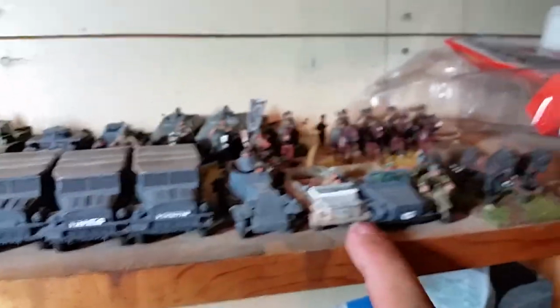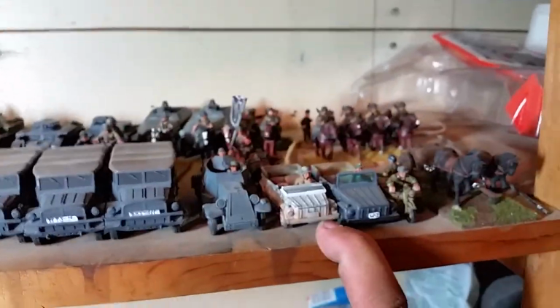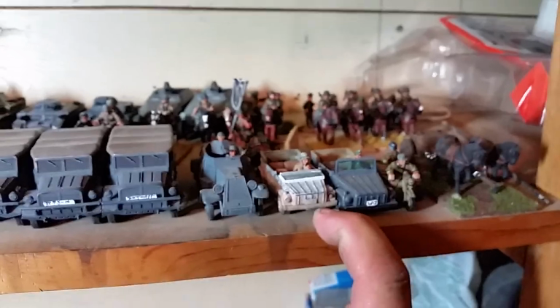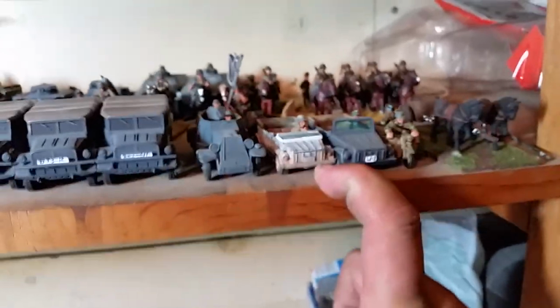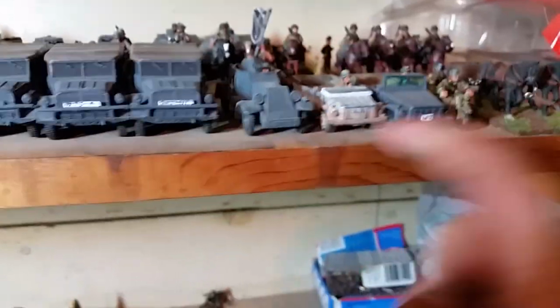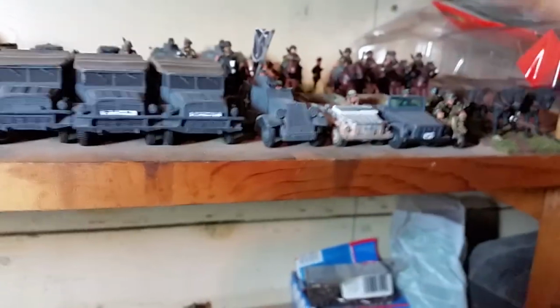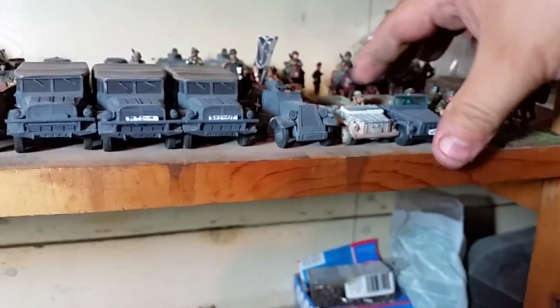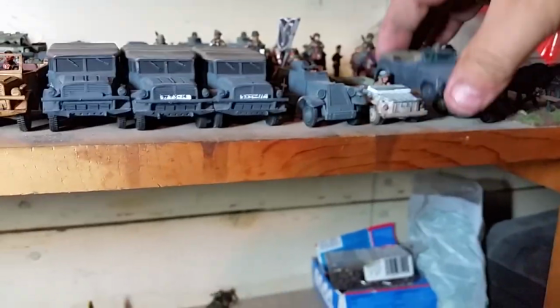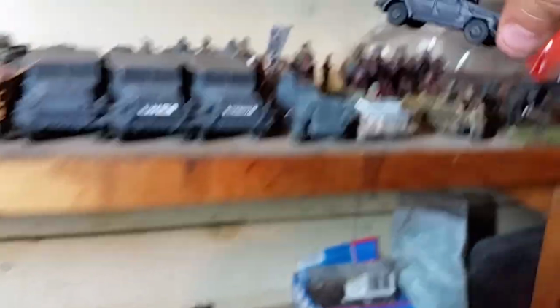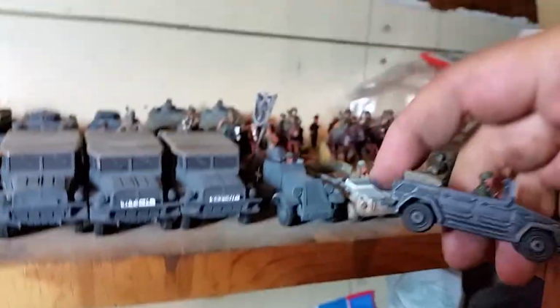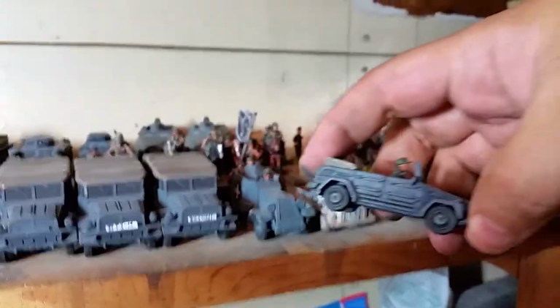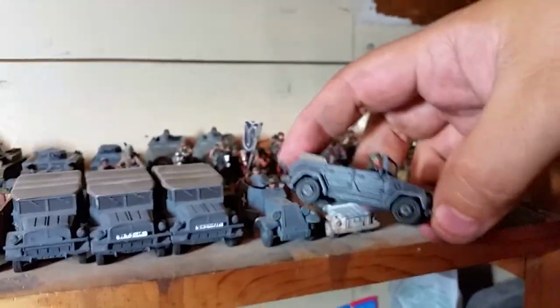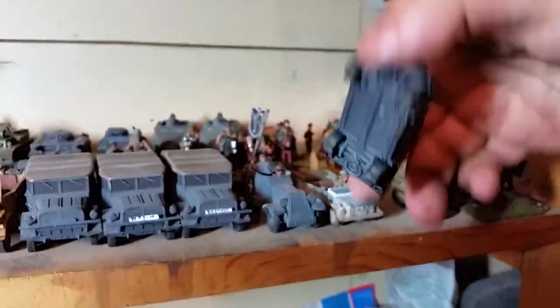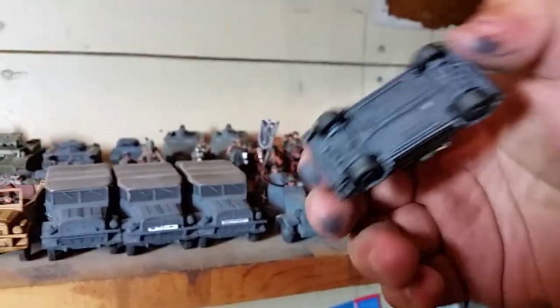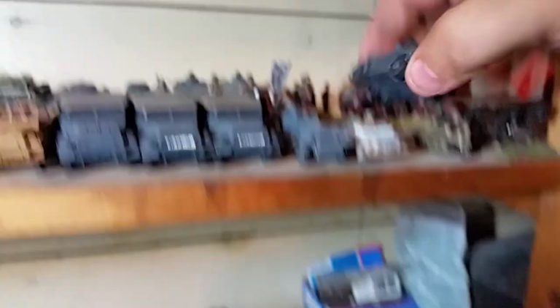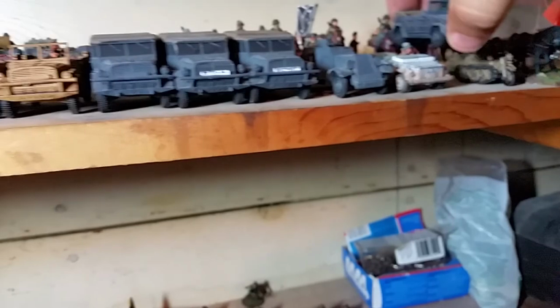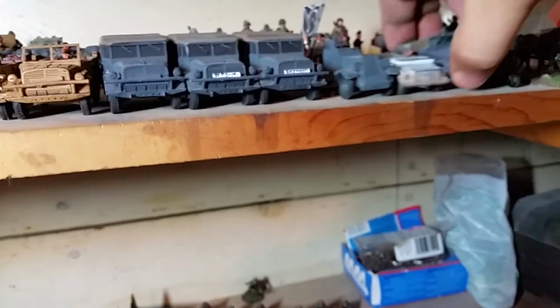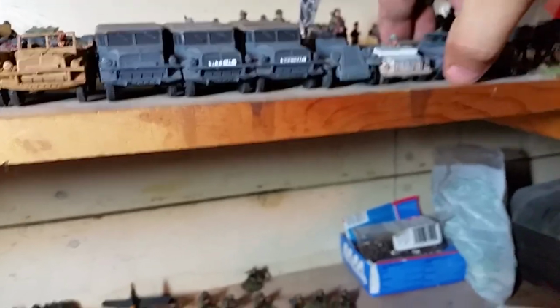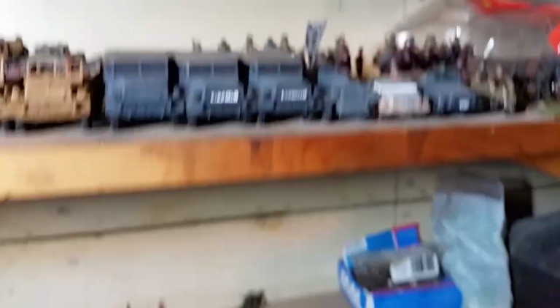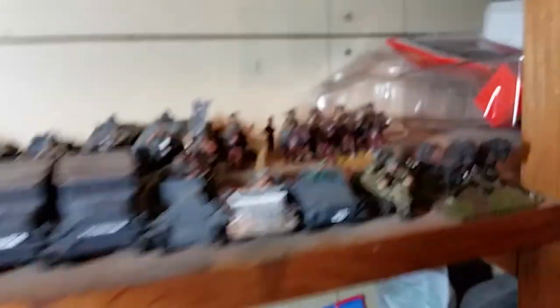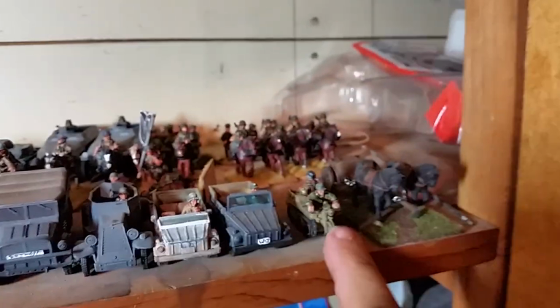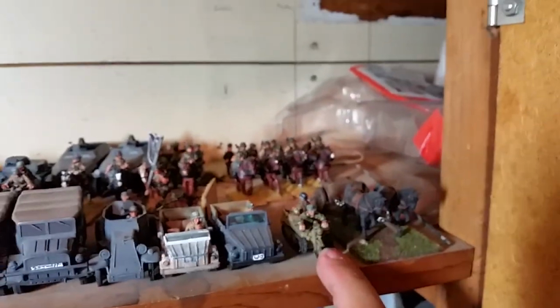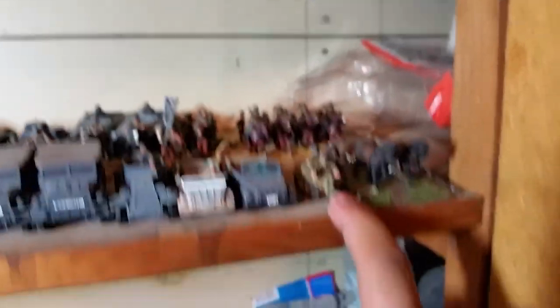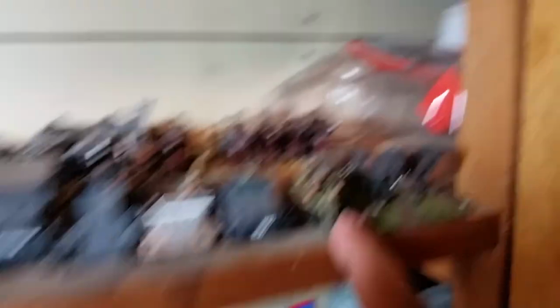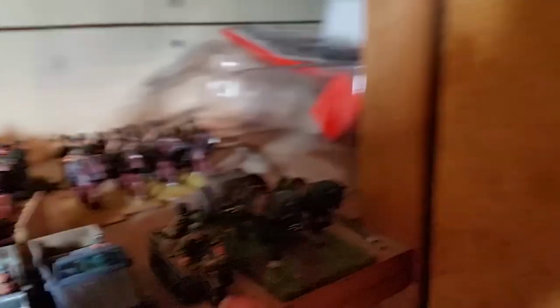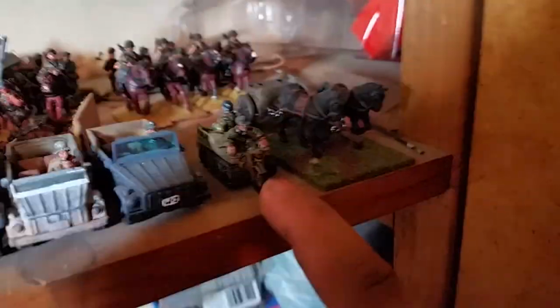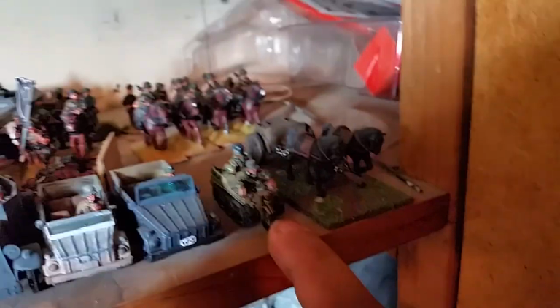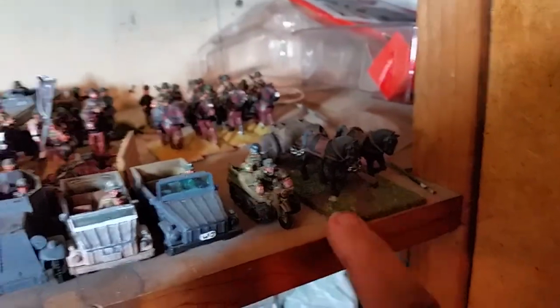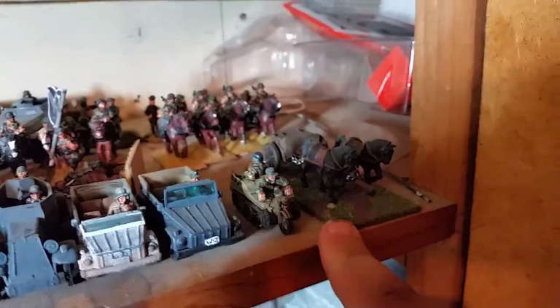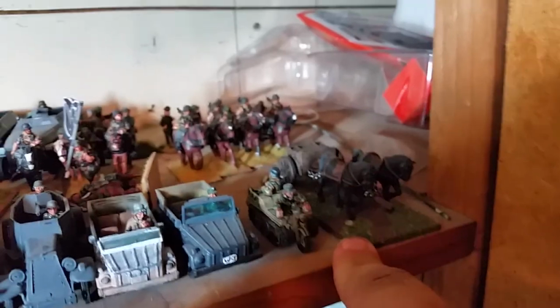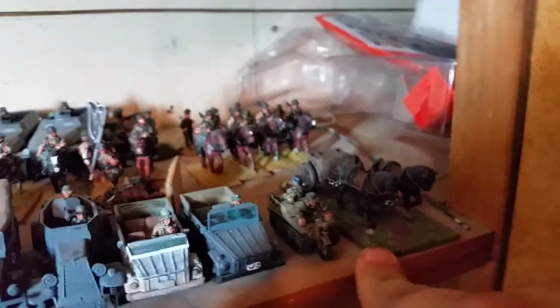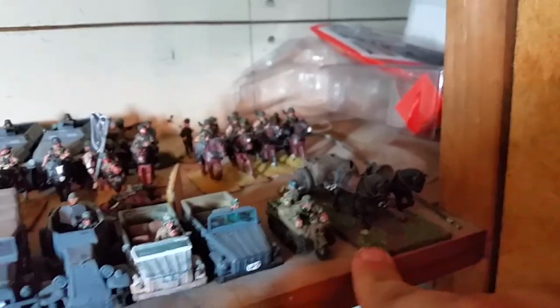Two matchboxed Kübelwagens — but I cheated, they're actual VW things, cut and carded. And last but not least is my horse-drawn limber.